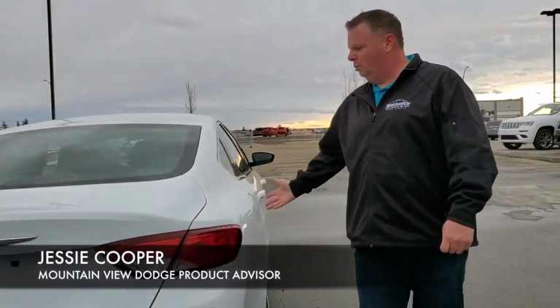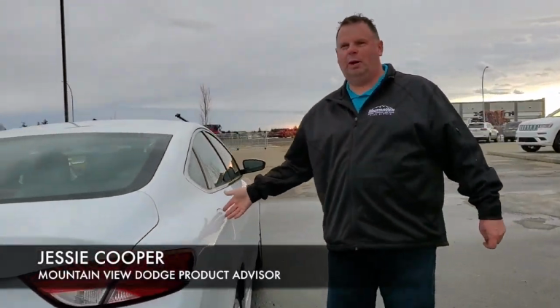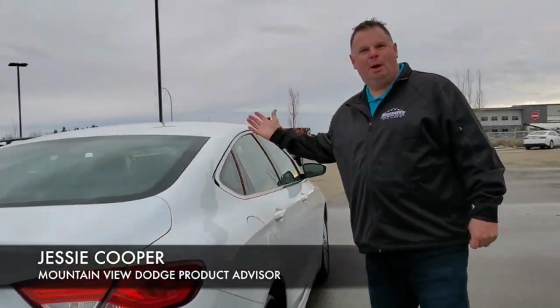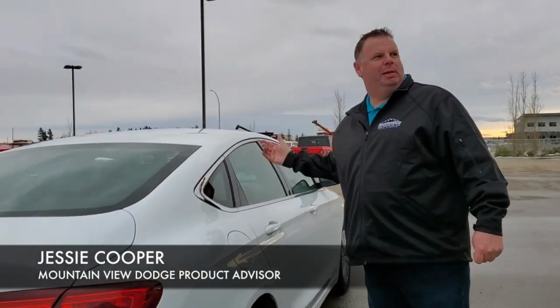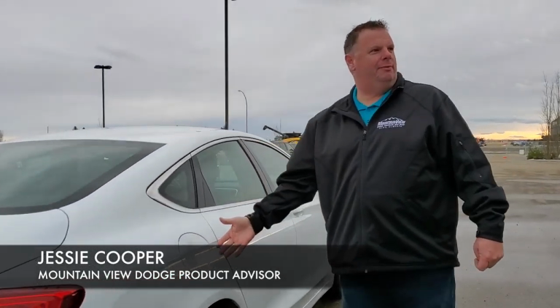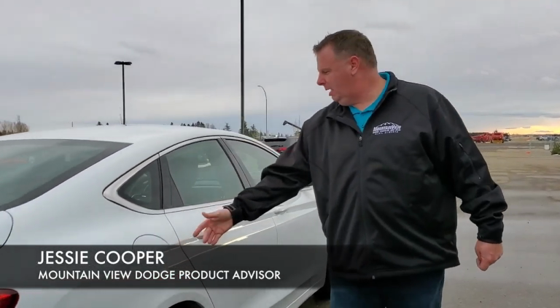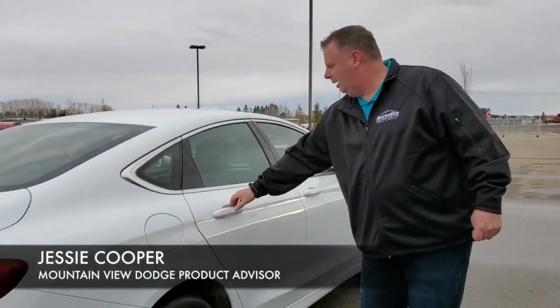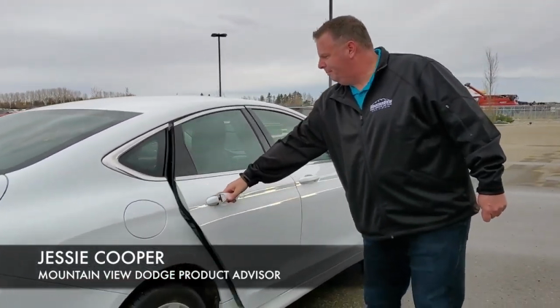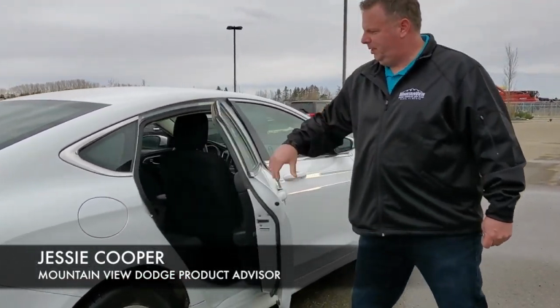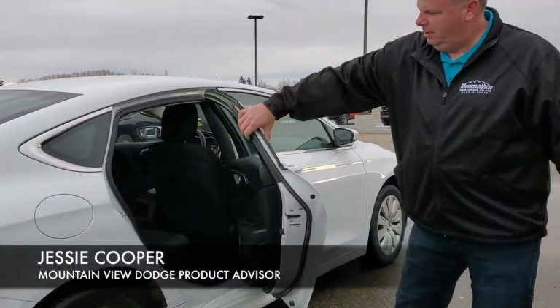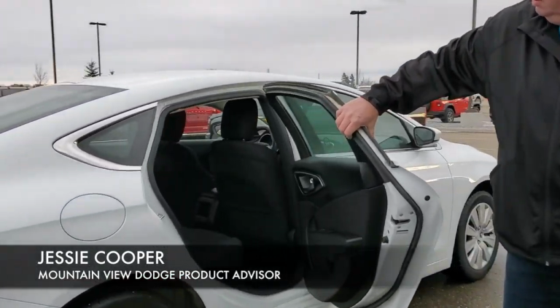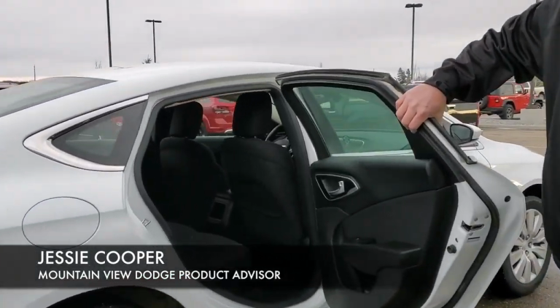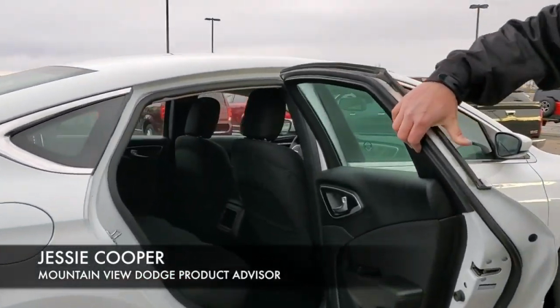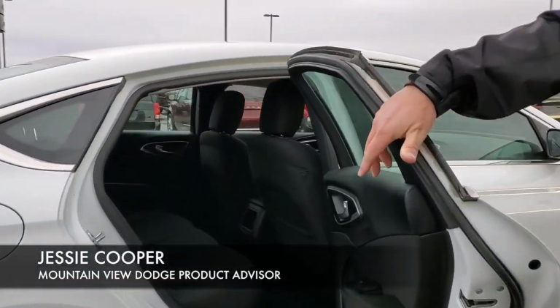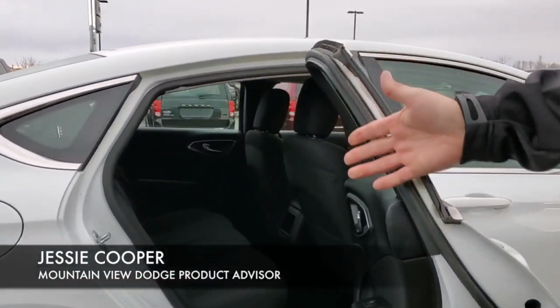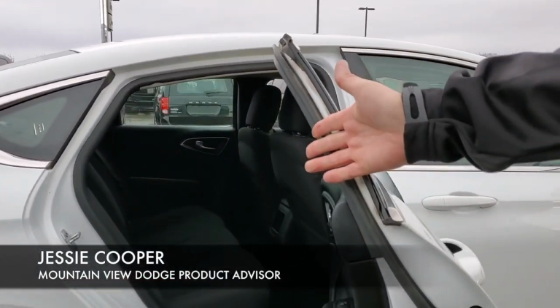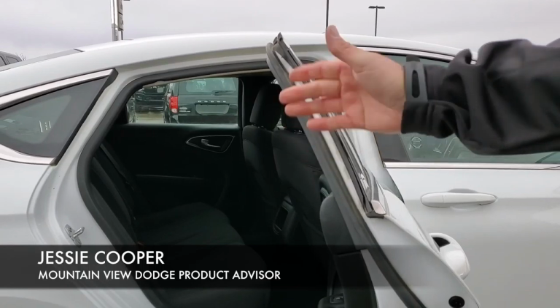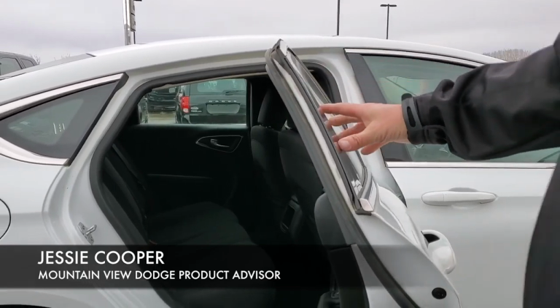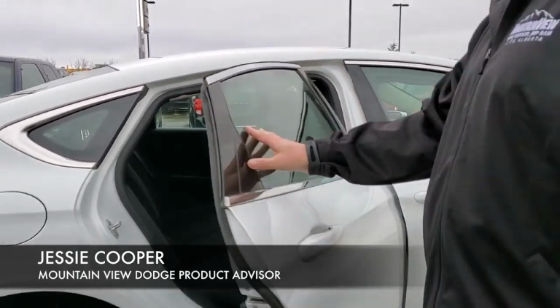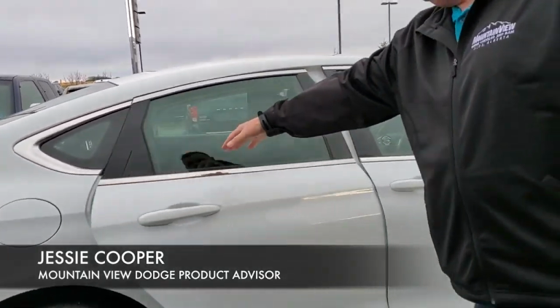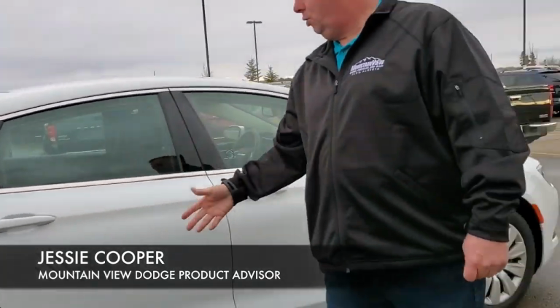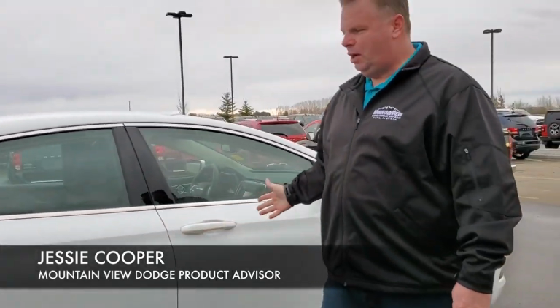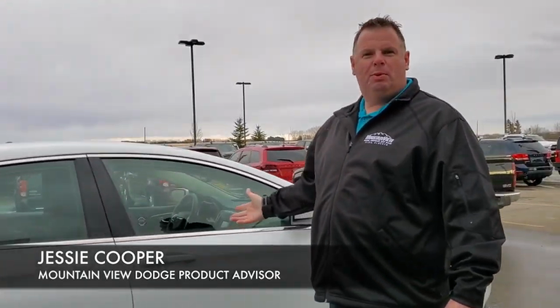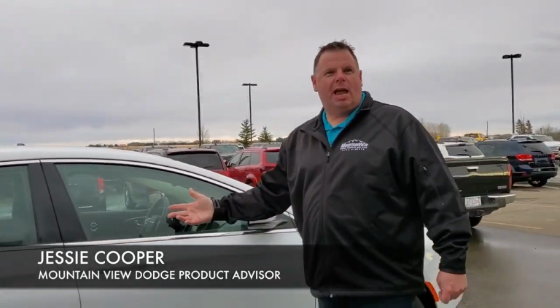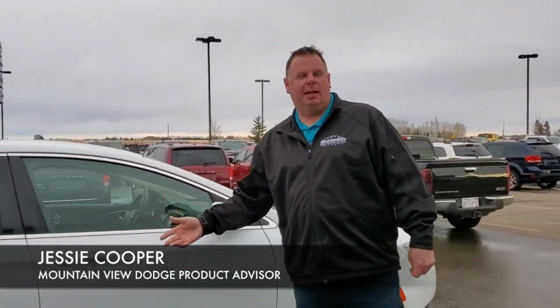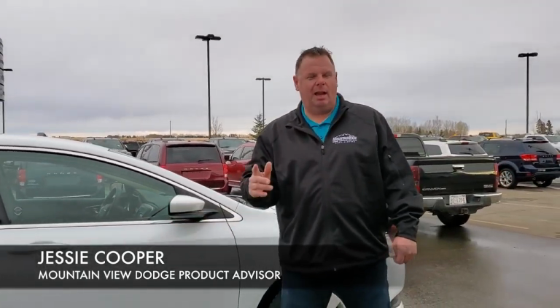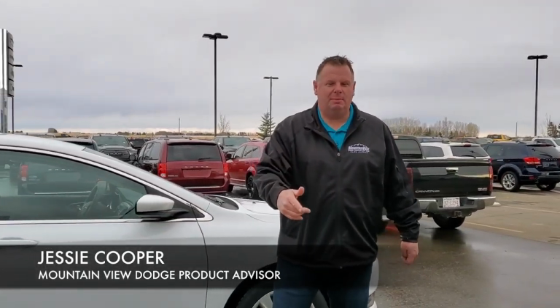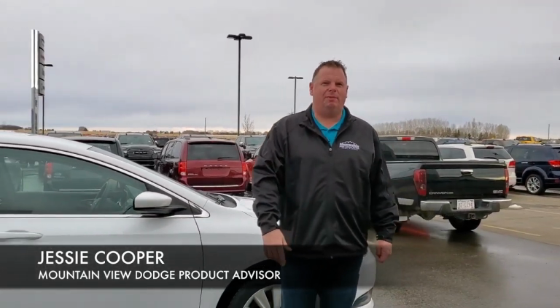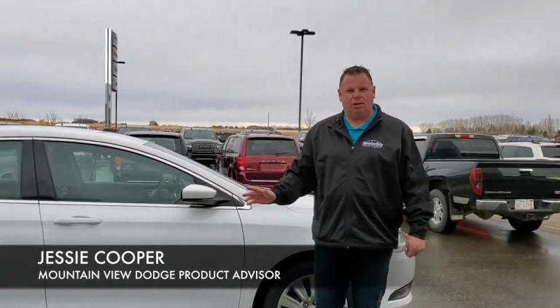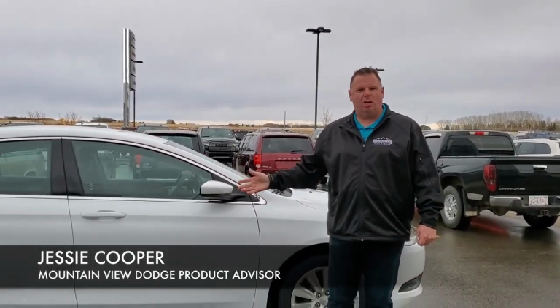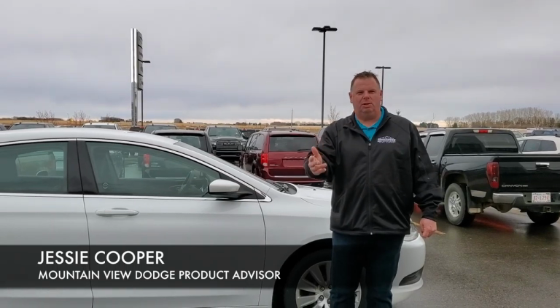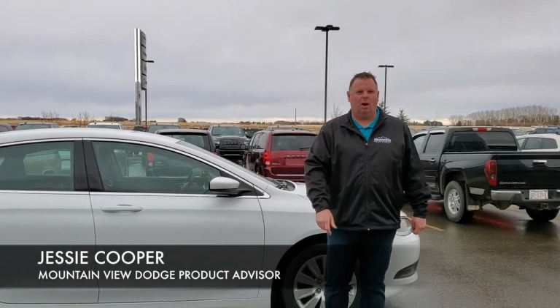Fuel door pops from the inside for safety. See the clean interior. Great shape on both sides. Come and see me at Mountain View Dodge — this car can be in your garage.